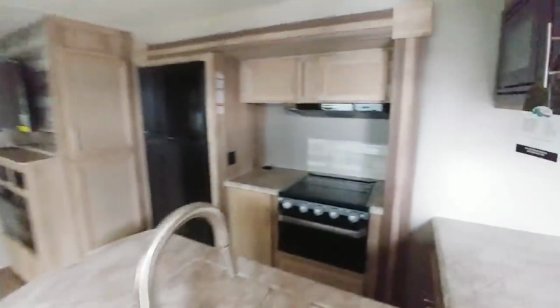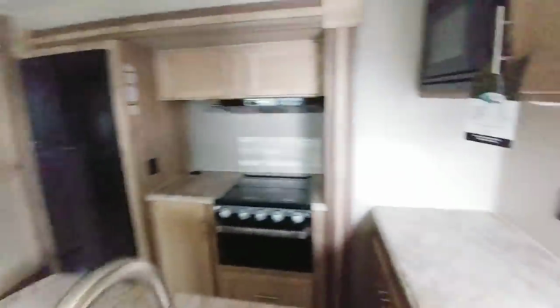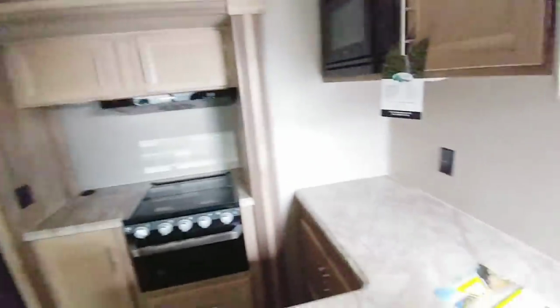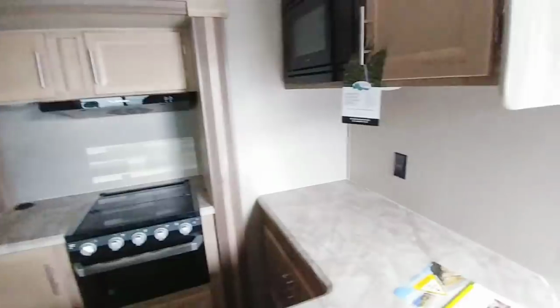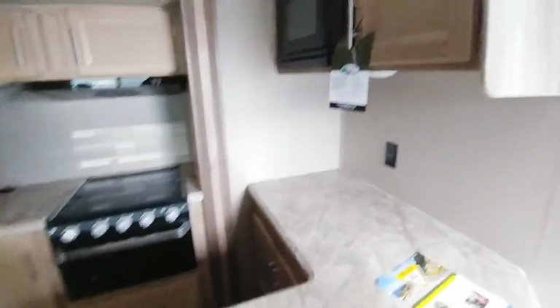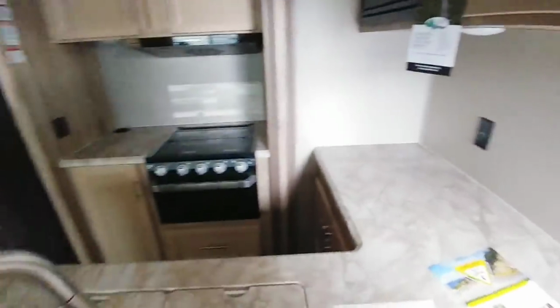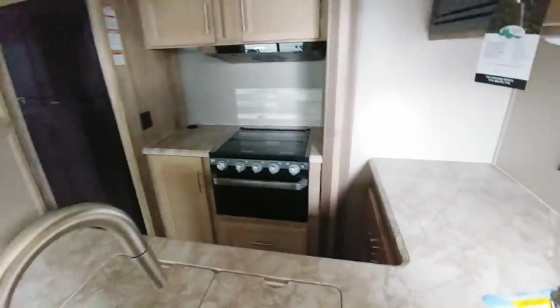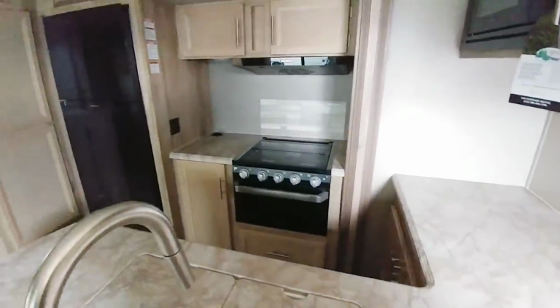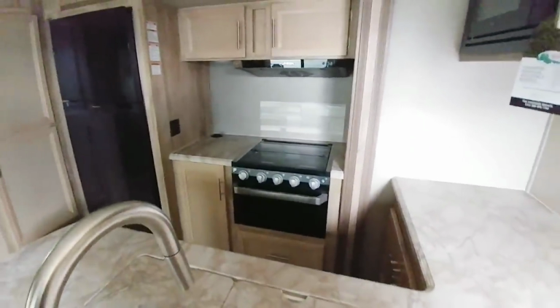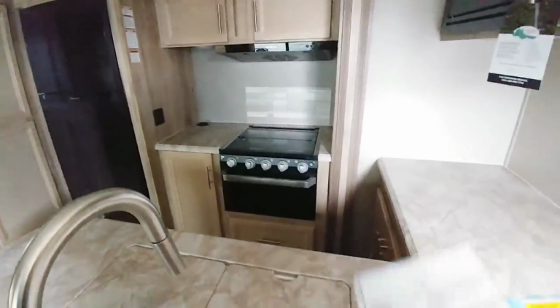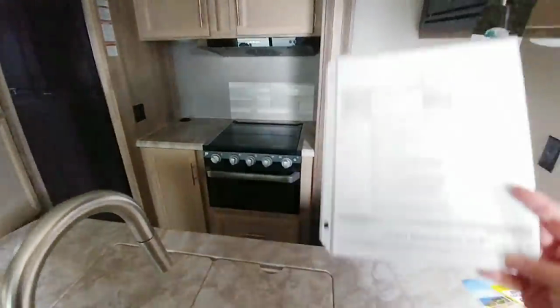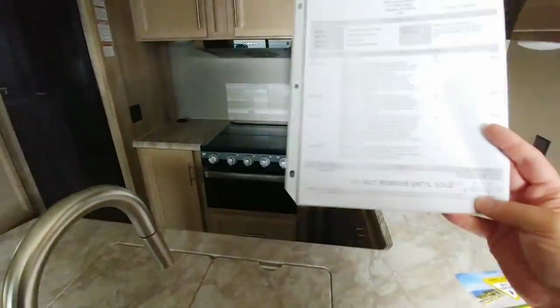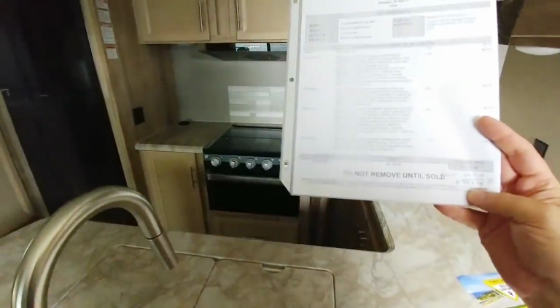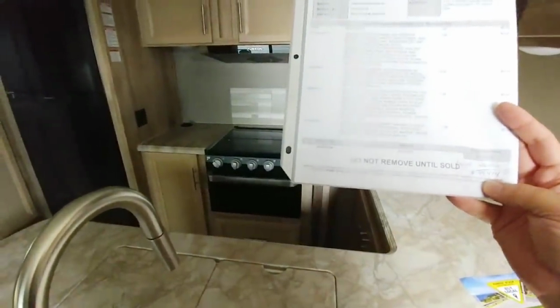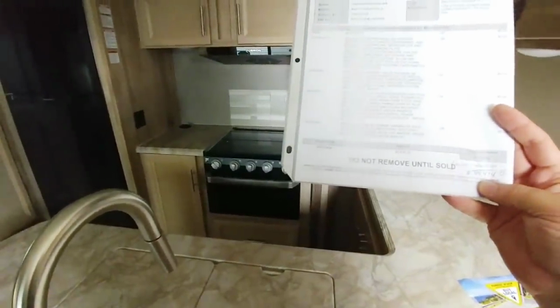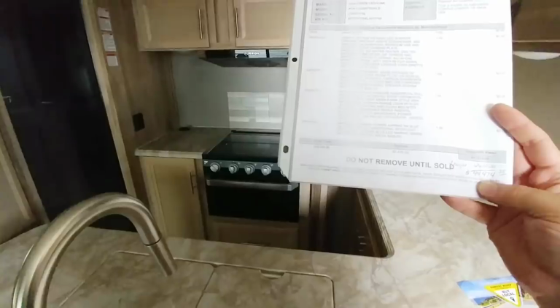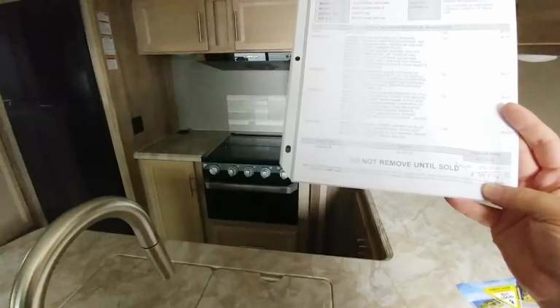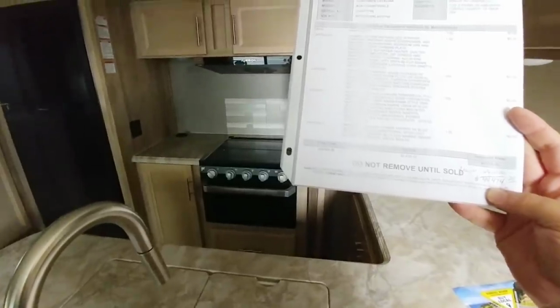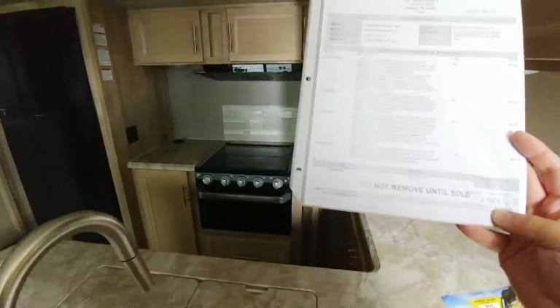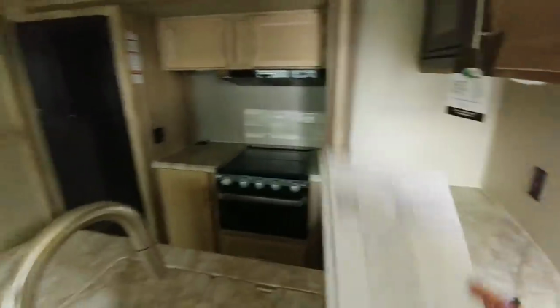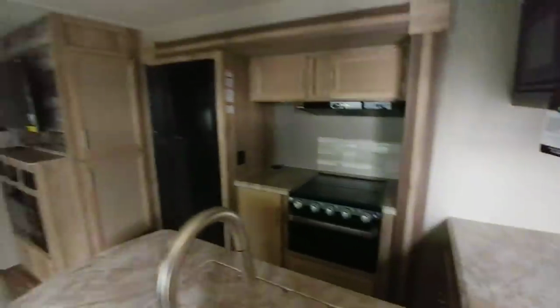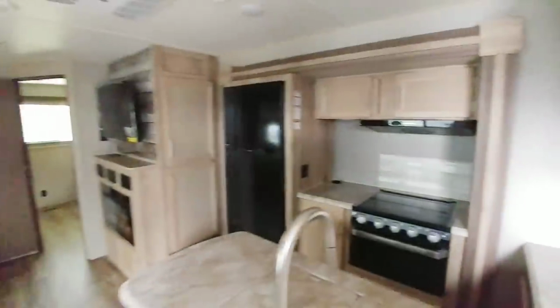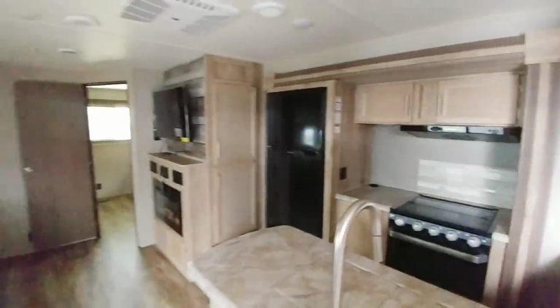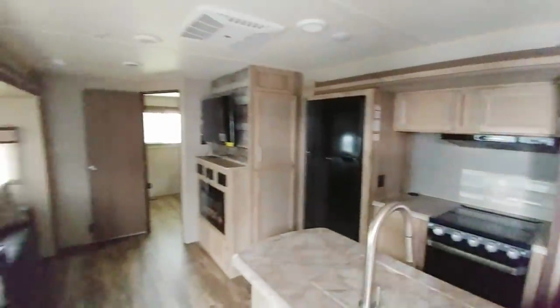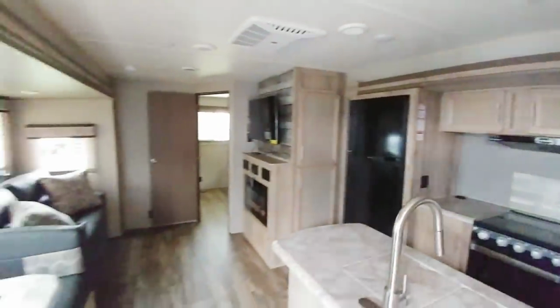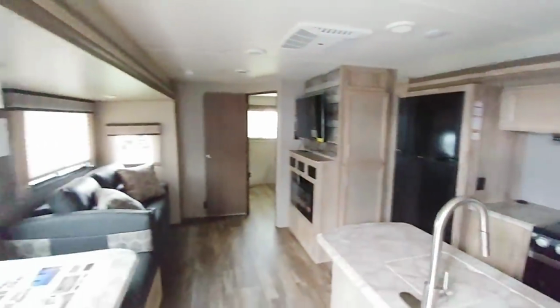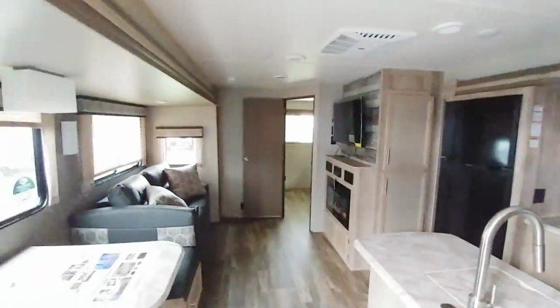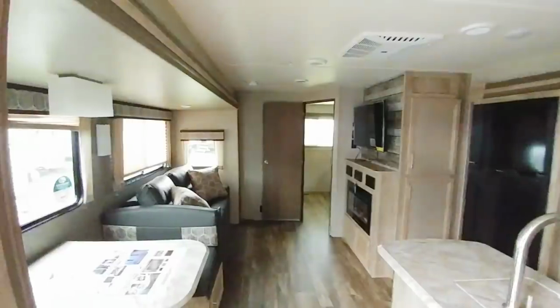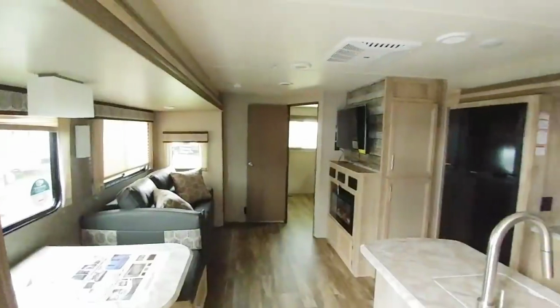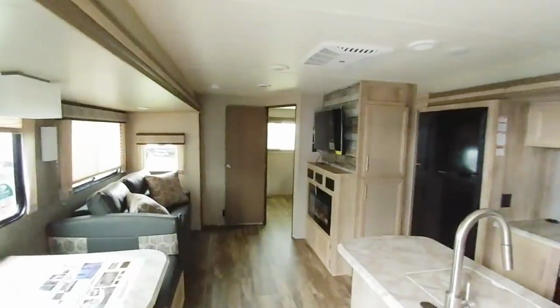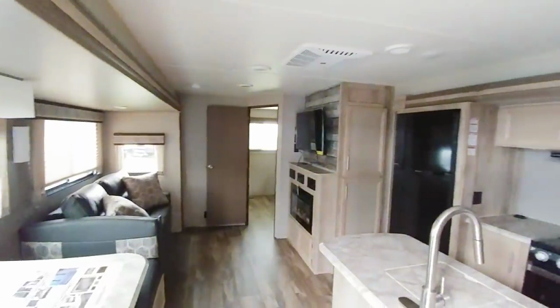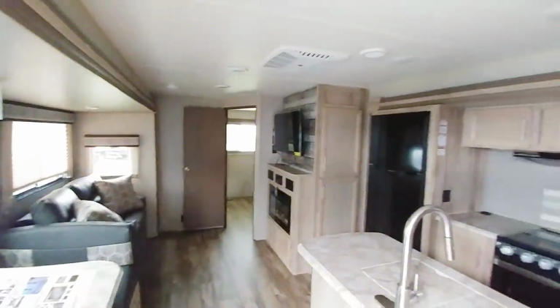The price posted on another unit I saw was $32,000. The MSRP is $44,474 but the other unit was listed at $32,000 and change — and you might be able to talk them down a little bit off of that.